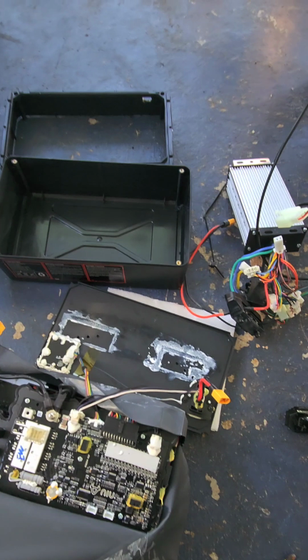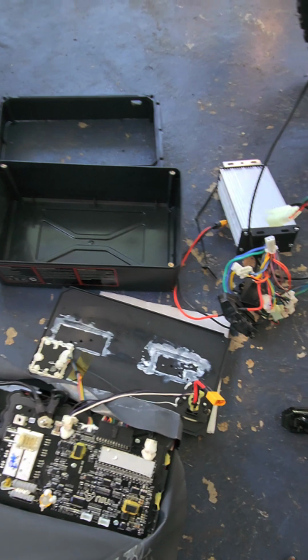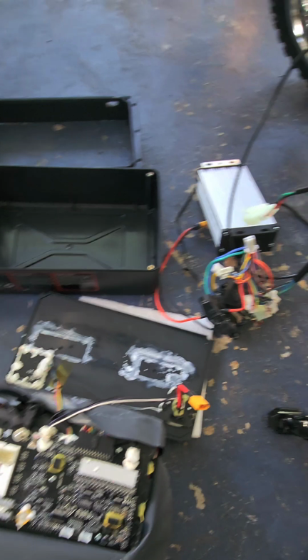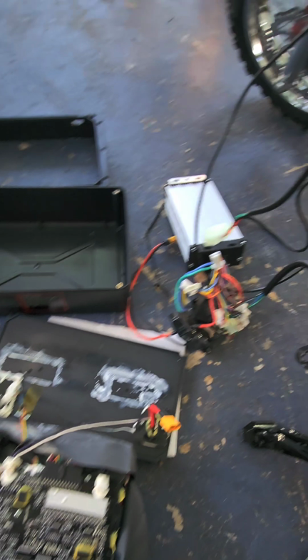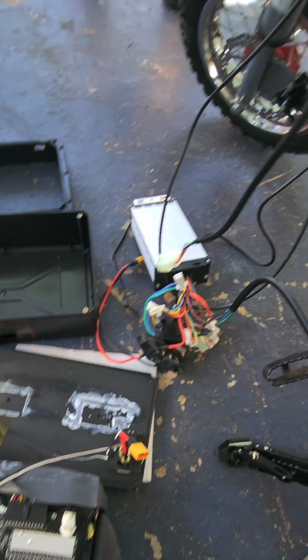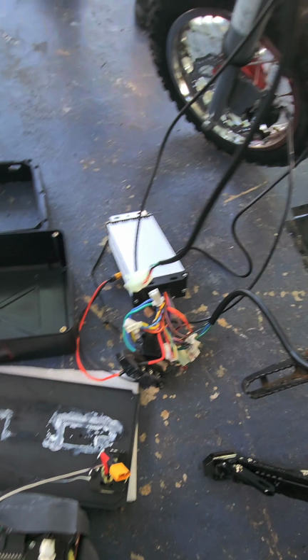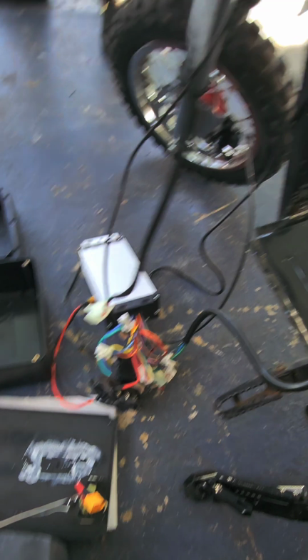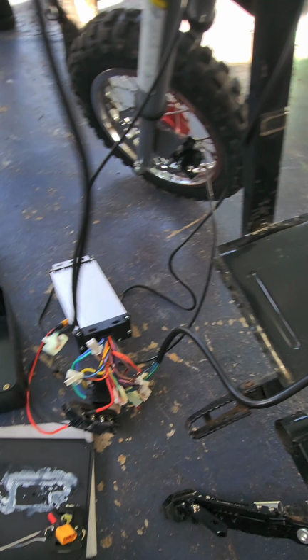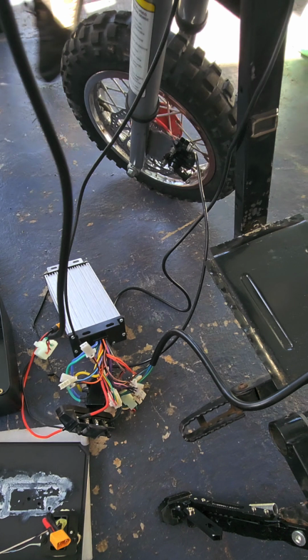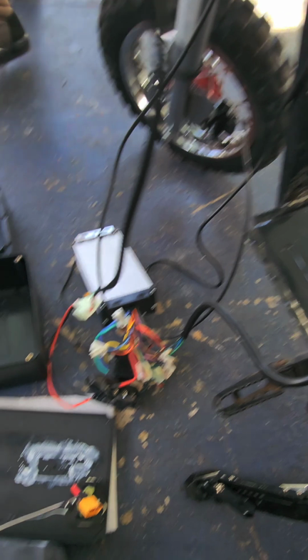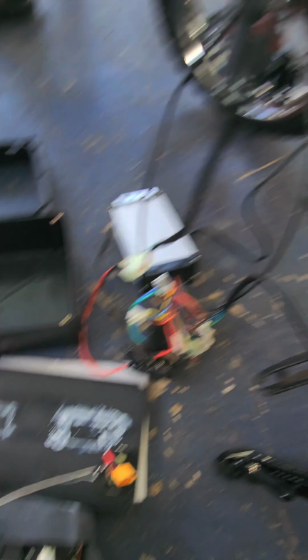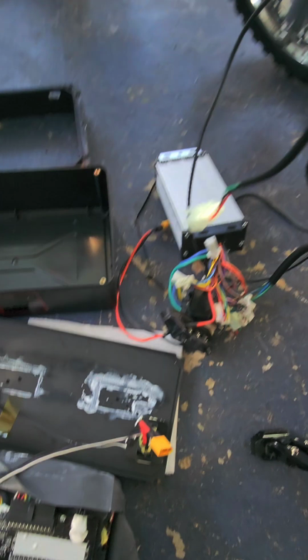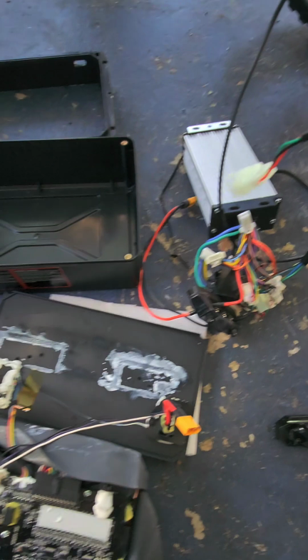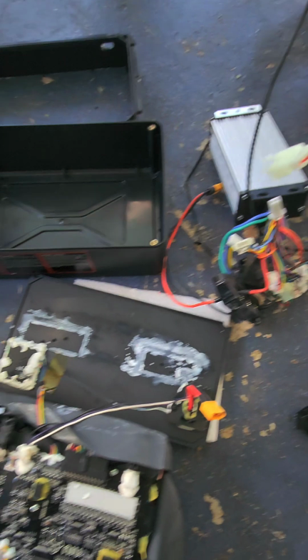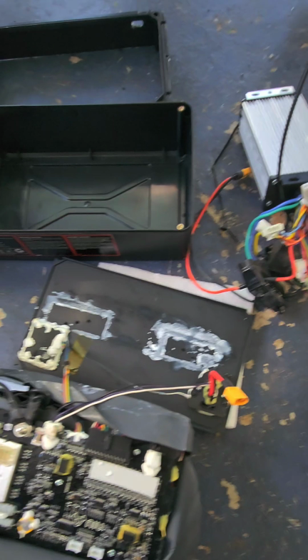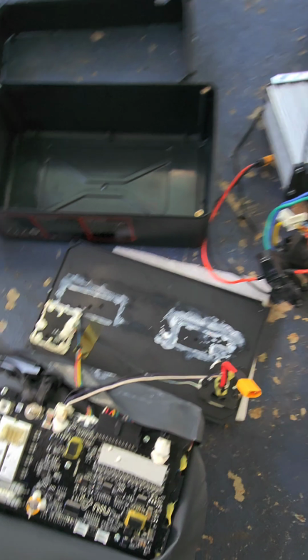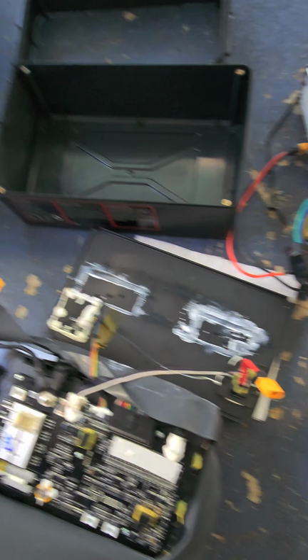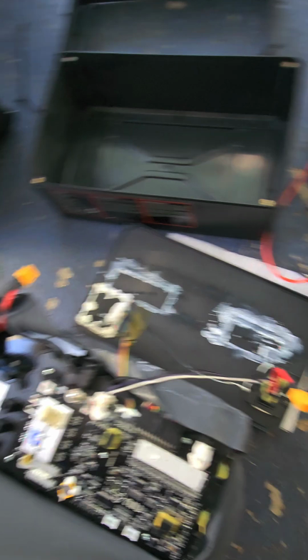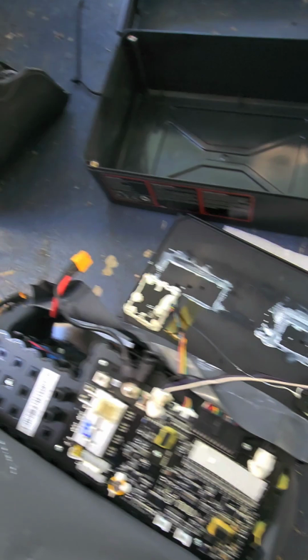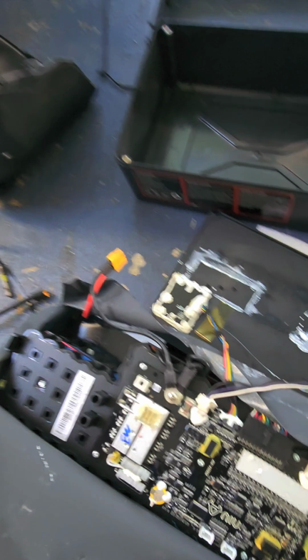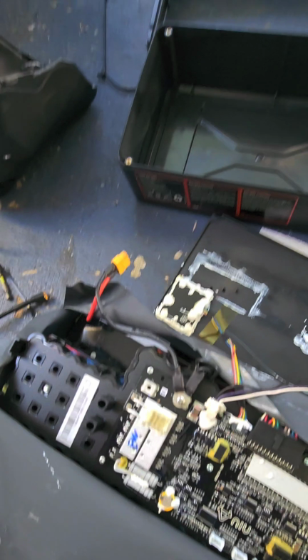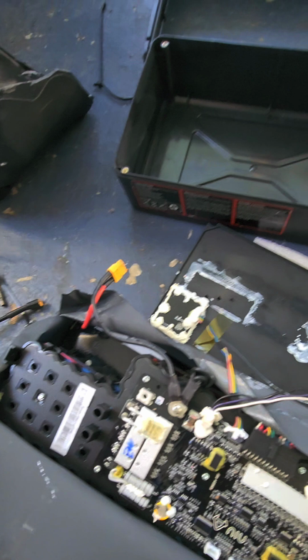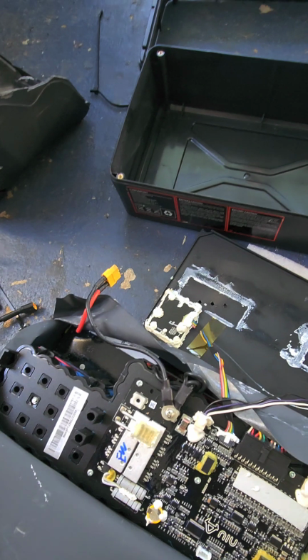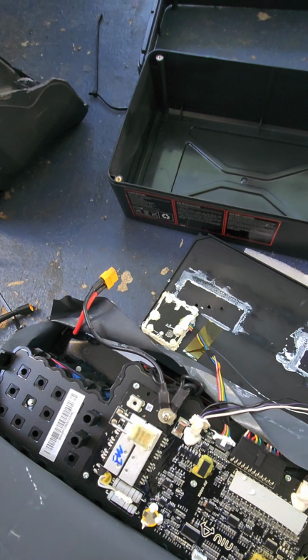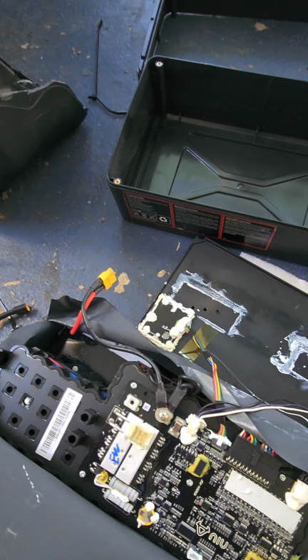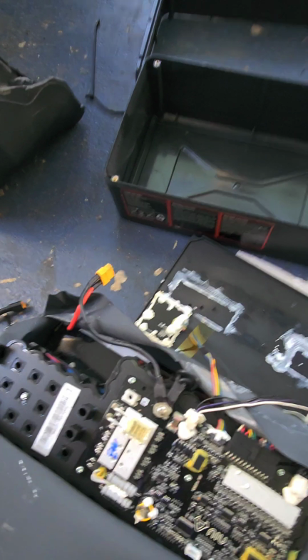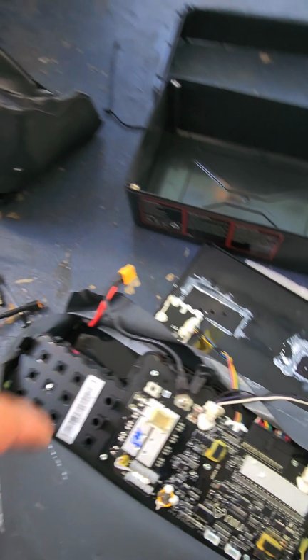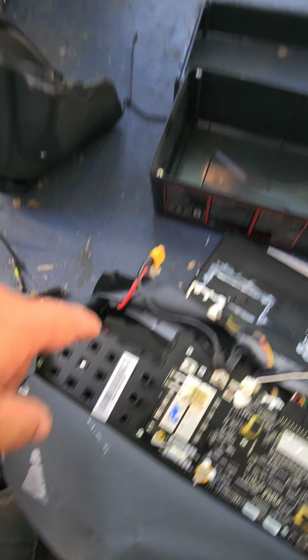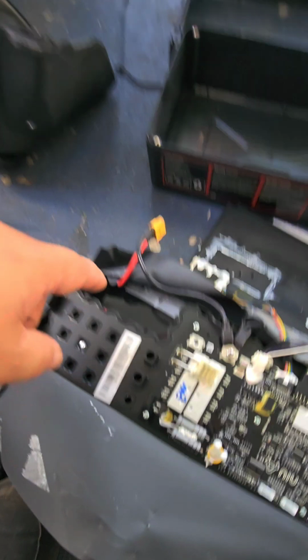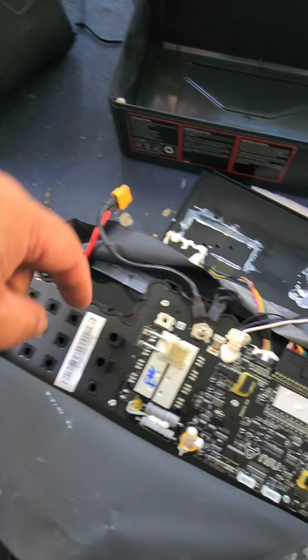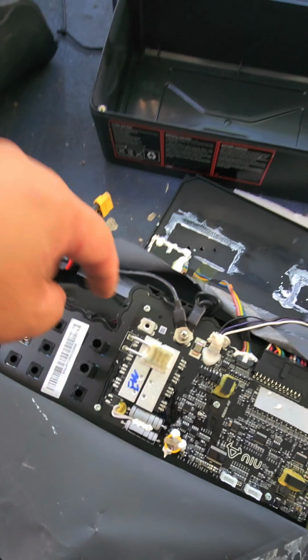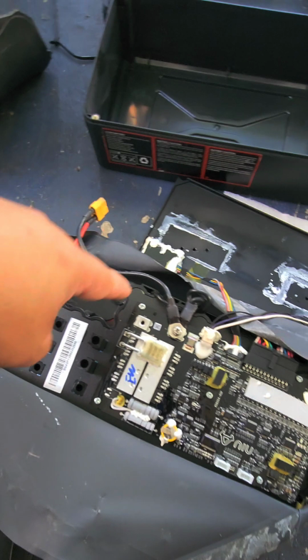Hey guys, welcome back to the channel. I have a quick little fix for you guys who might be having issues with the NIU batteries, aka the Shrimp 60s. If the BMS trips, you need a diagnostic tool to reset it — I'm going to show you how to overwrite that.